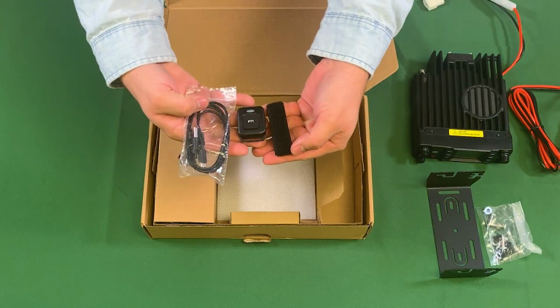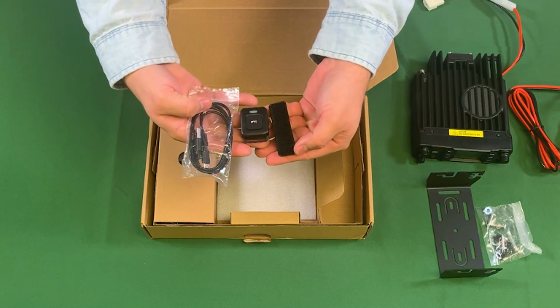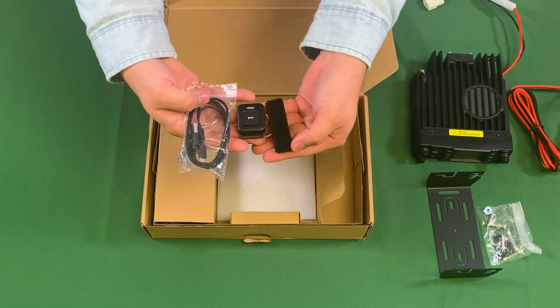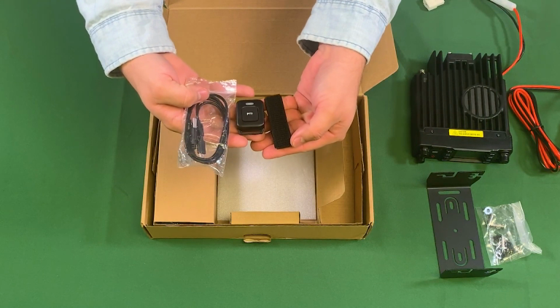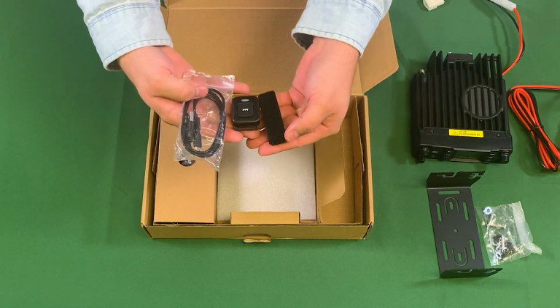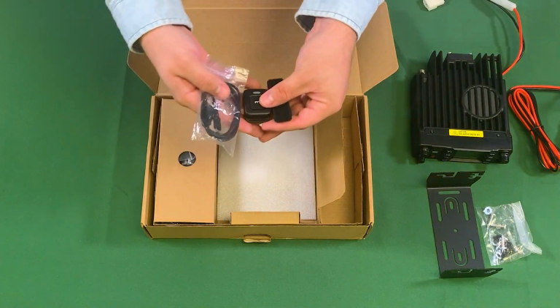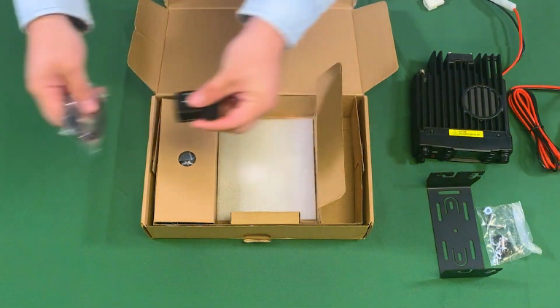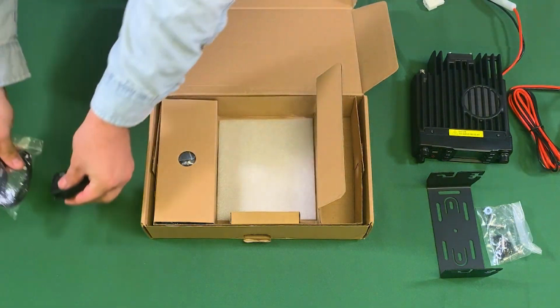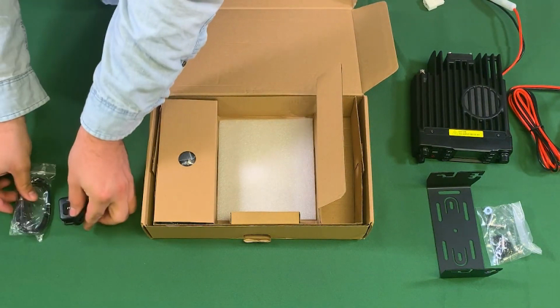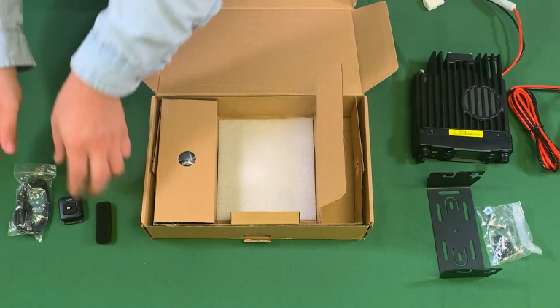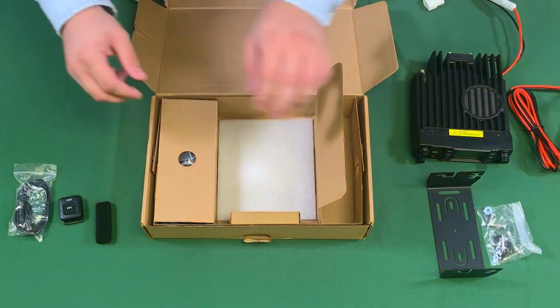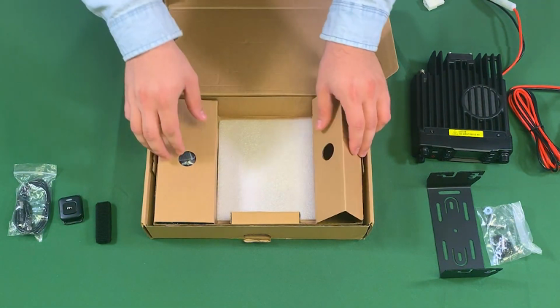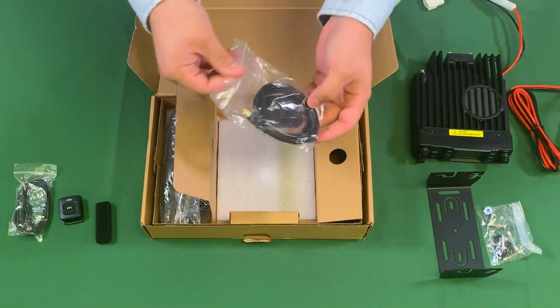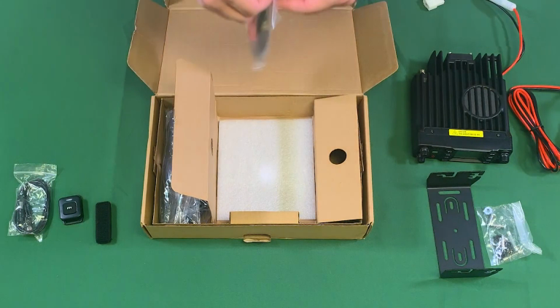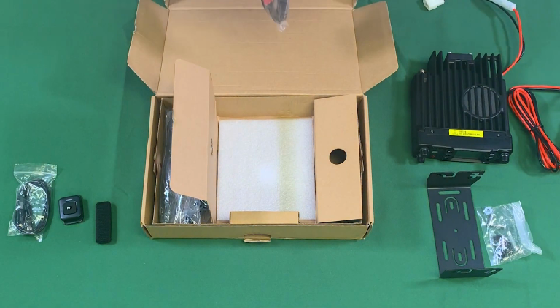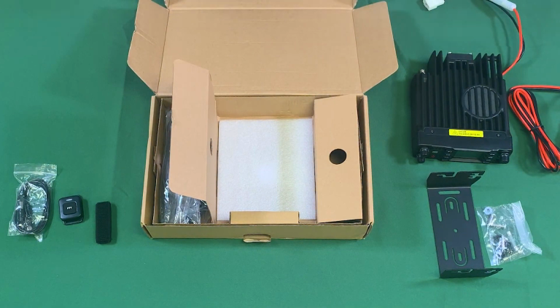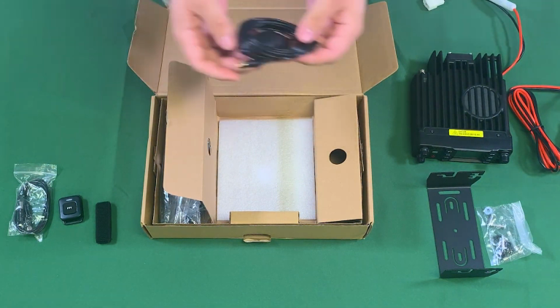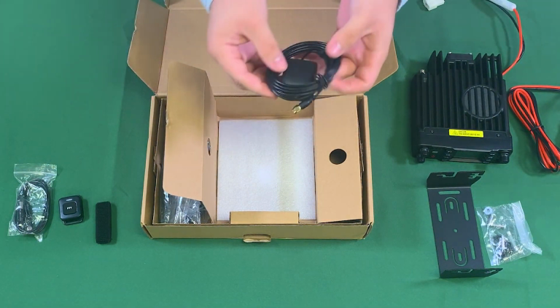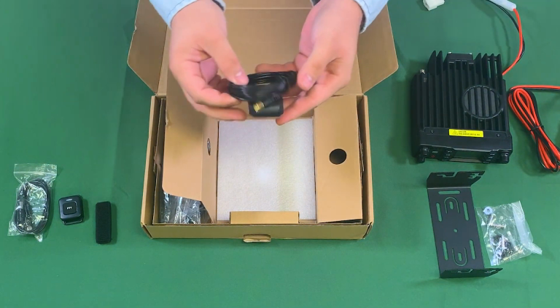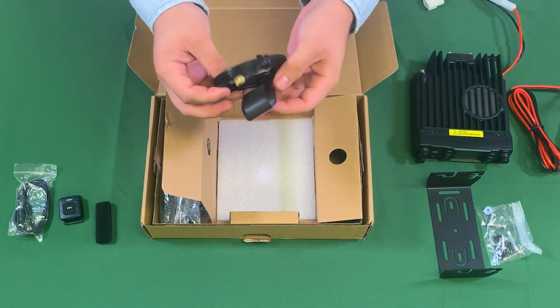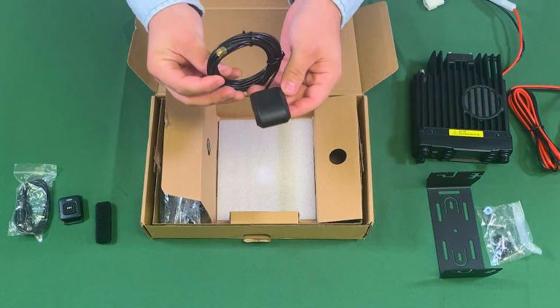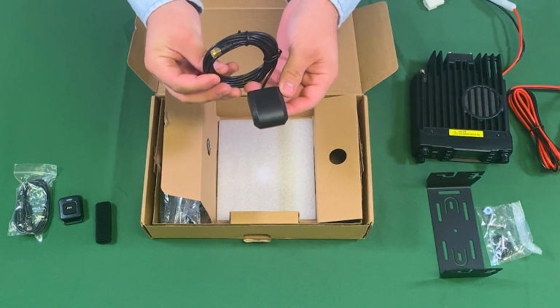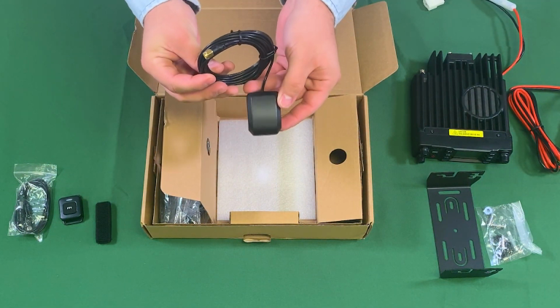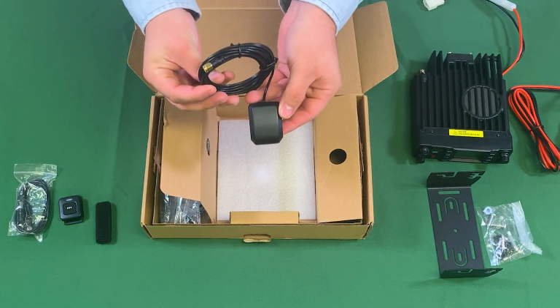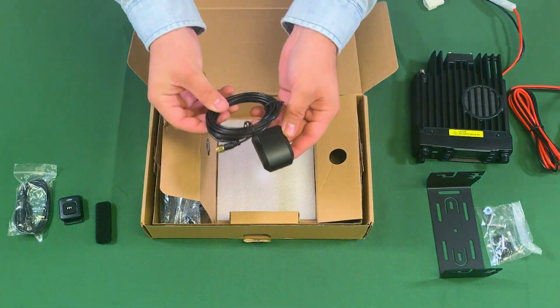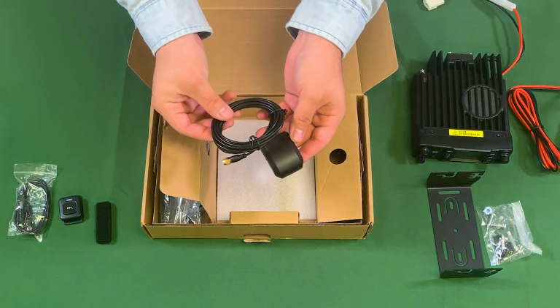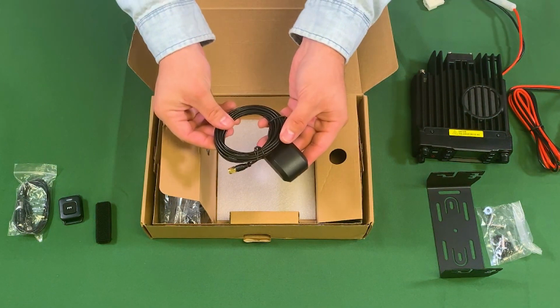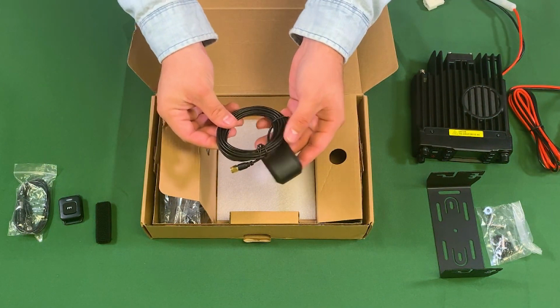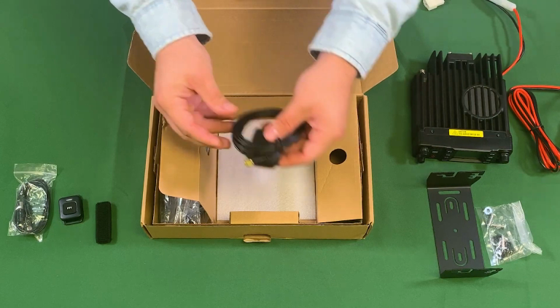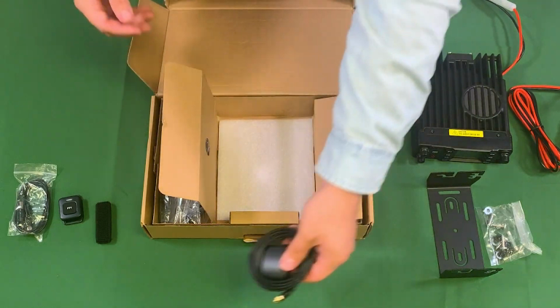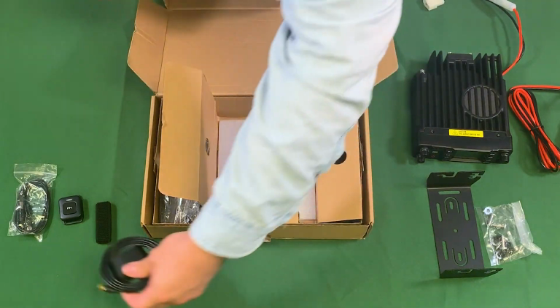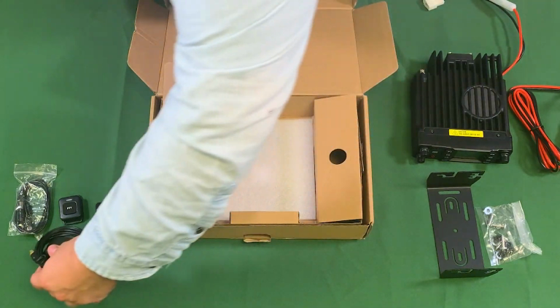This device is Bluetooth enabled and will connect to other Bluetooth devices. They have also provided a GPS antenna. If you don't want to use GPS, the unit will work without plugging it in.